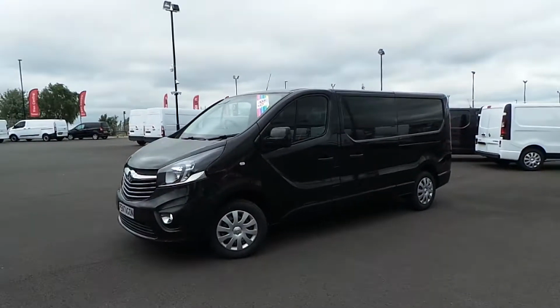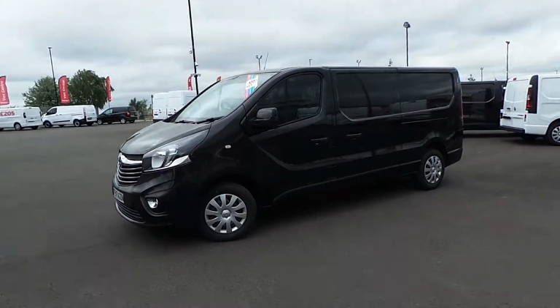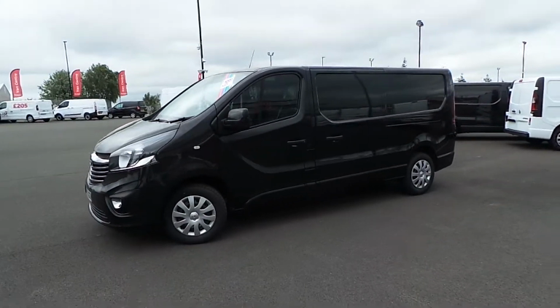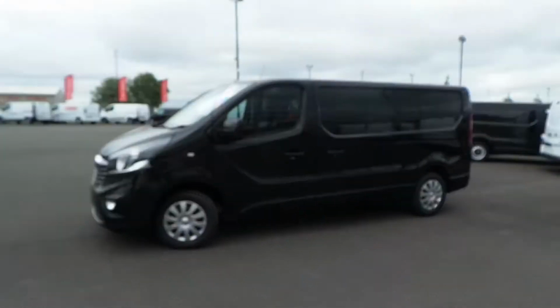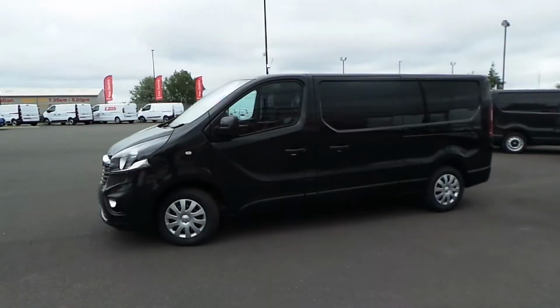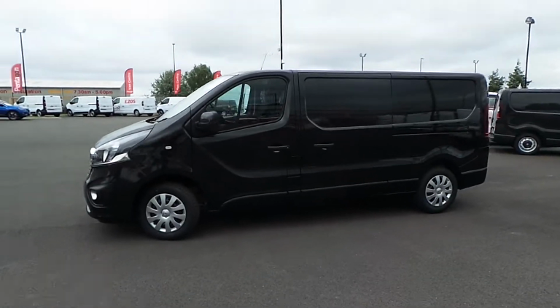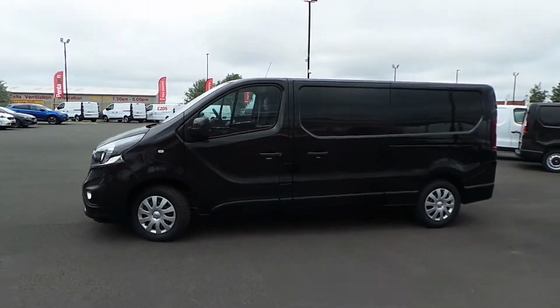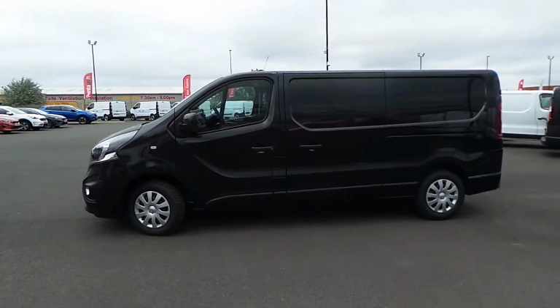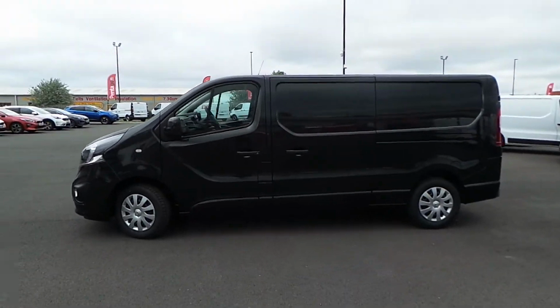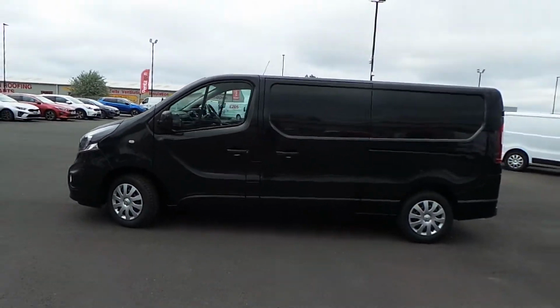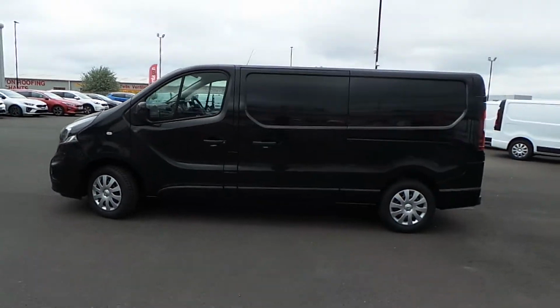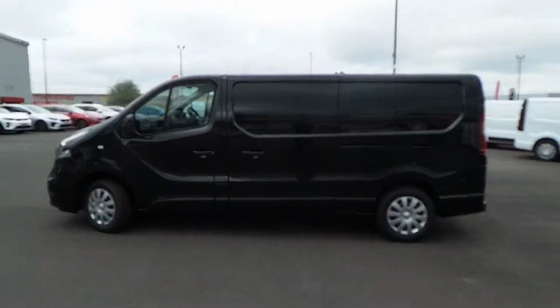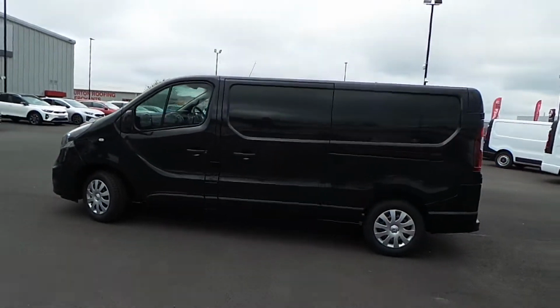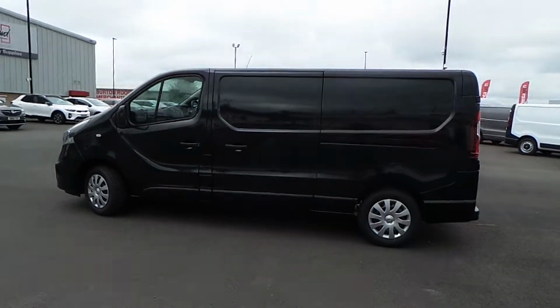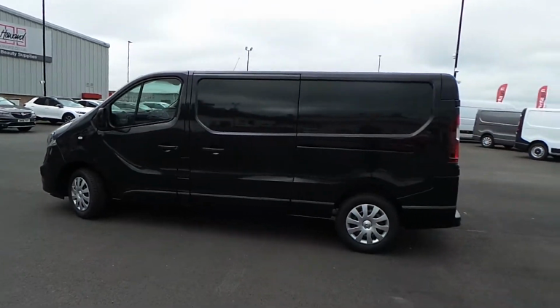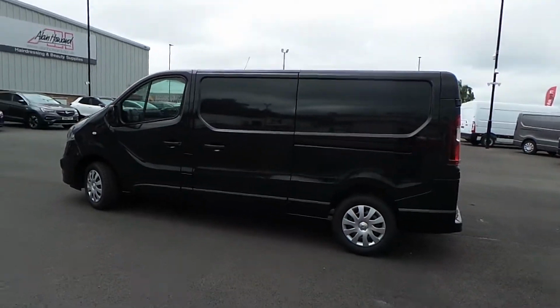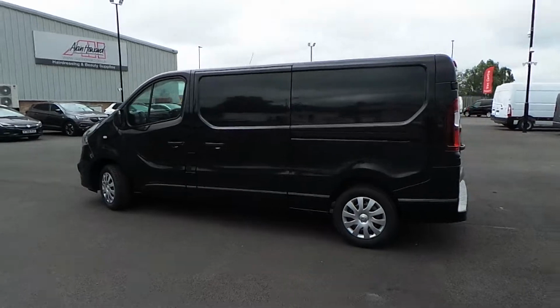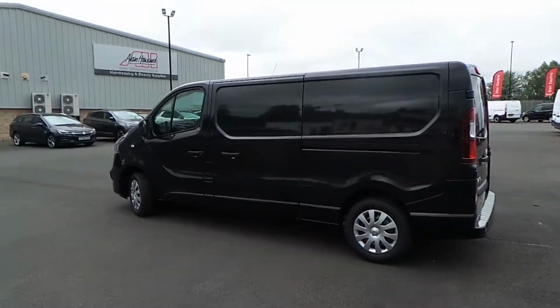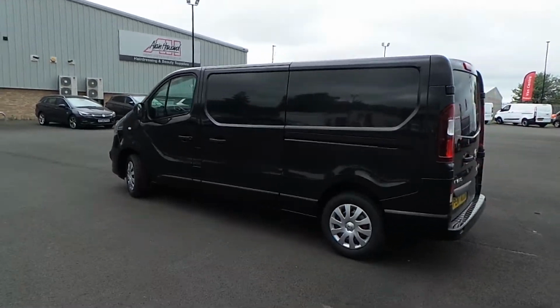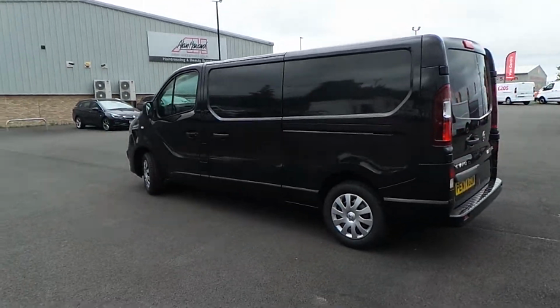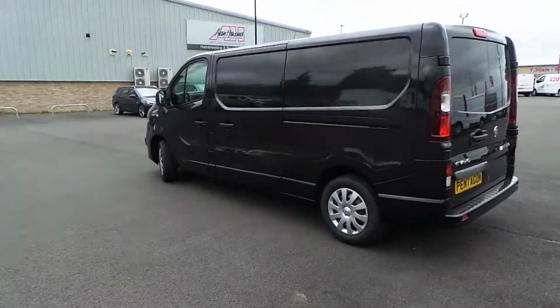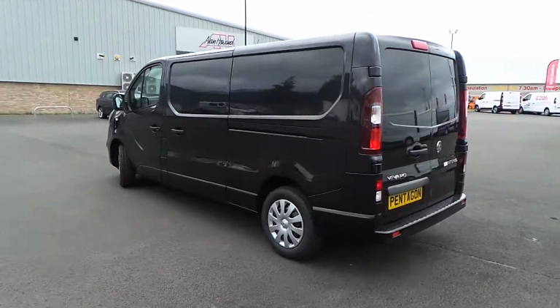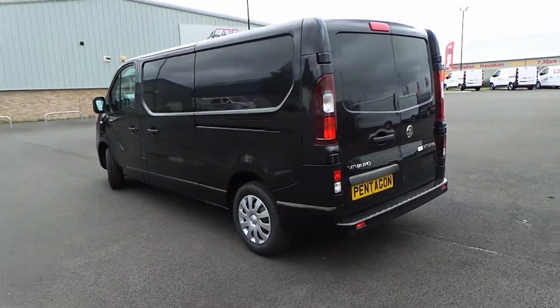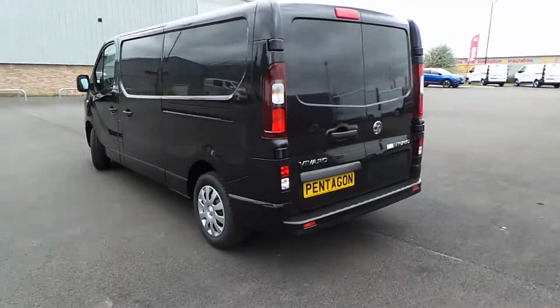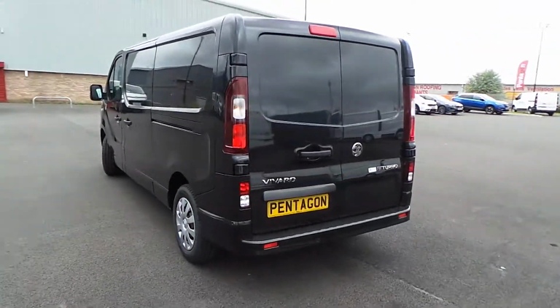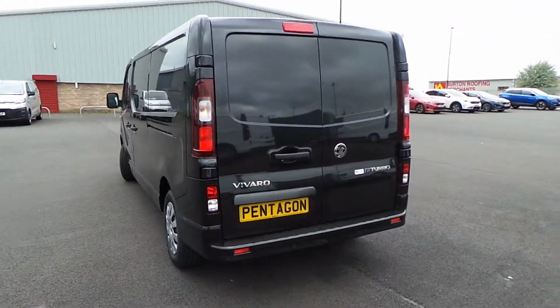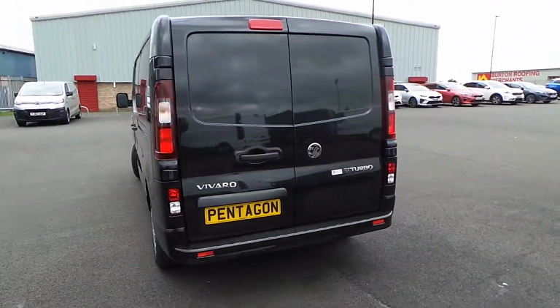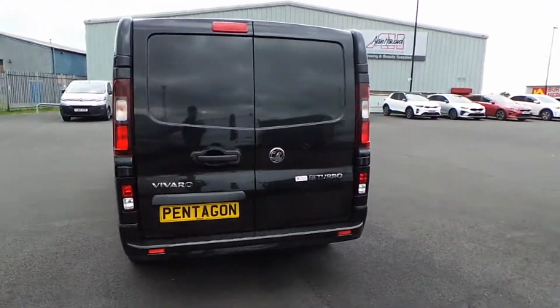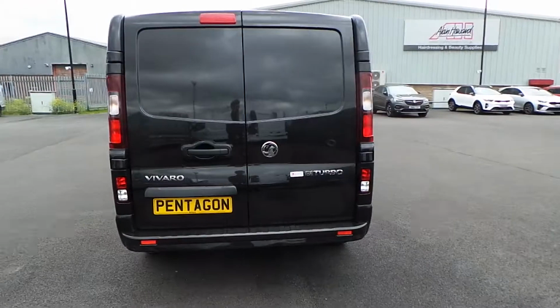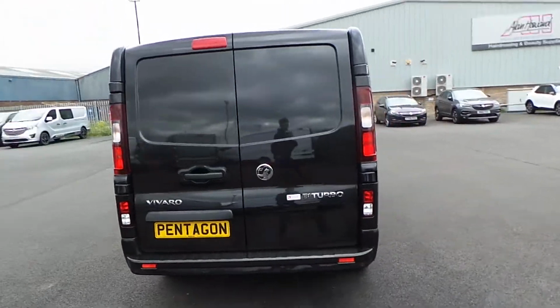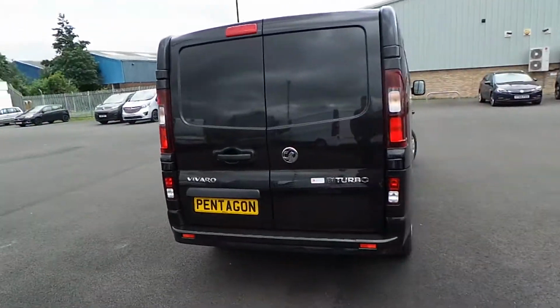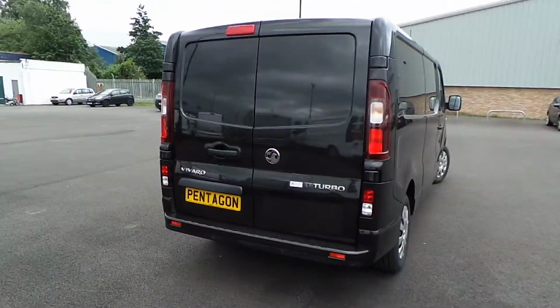Highlights of this particular vehicle include DAB digital radio, air conditioning, front electric windows, and electrically heated door mirrors. We've also got Bluetooth connectivity, a nearside side loading door, reverse parking sensors, and twin rear doors.